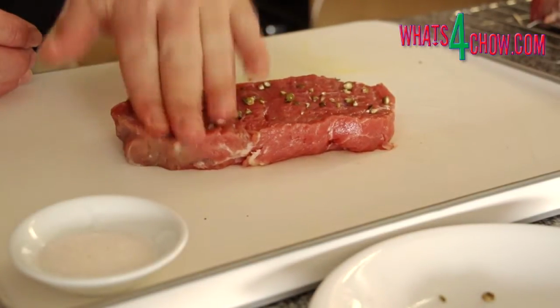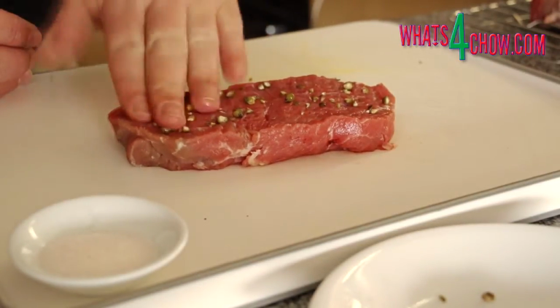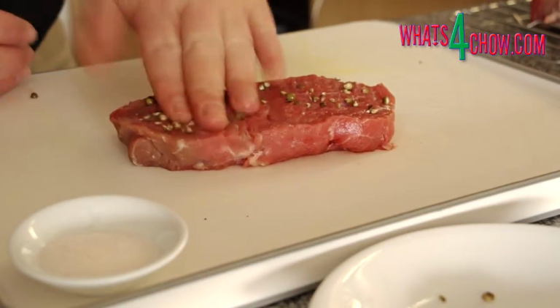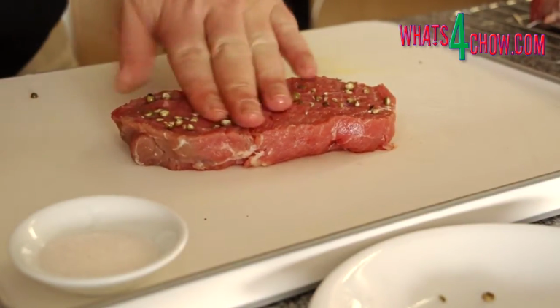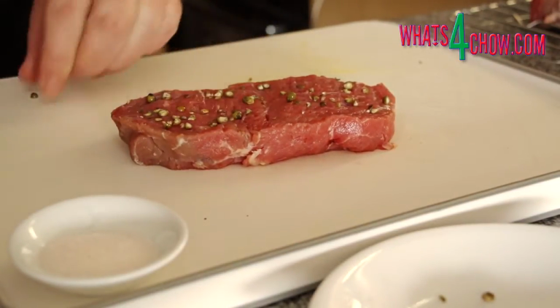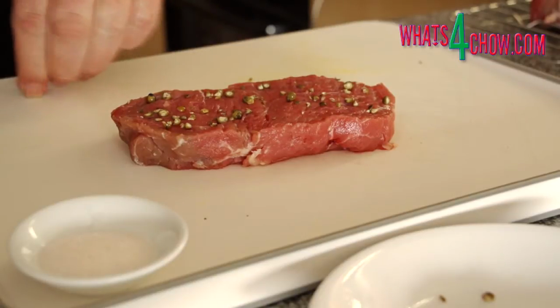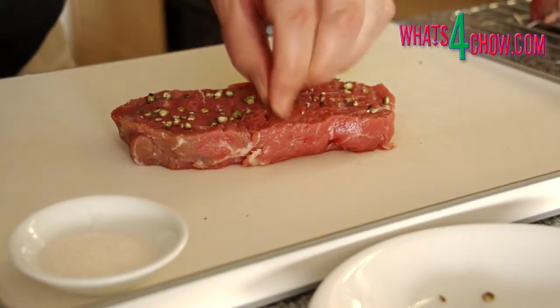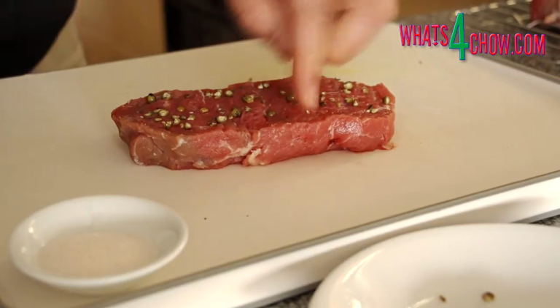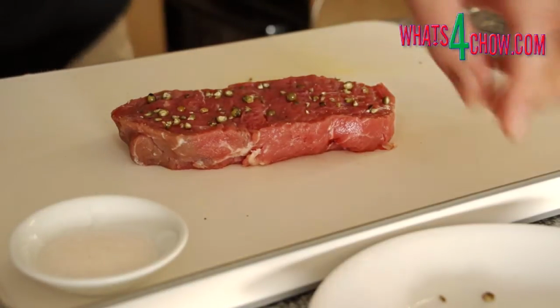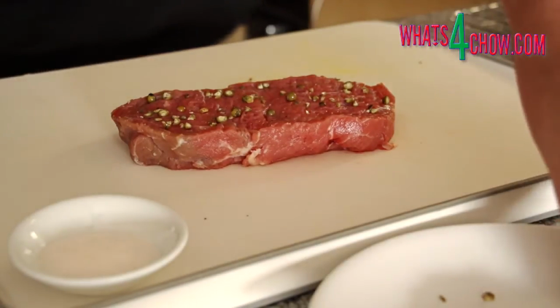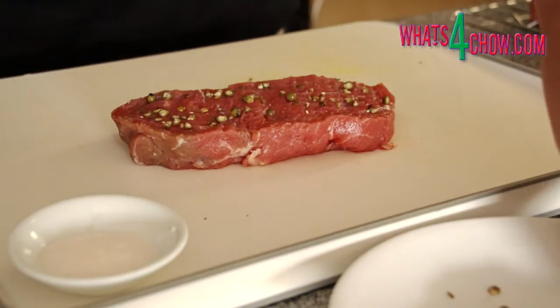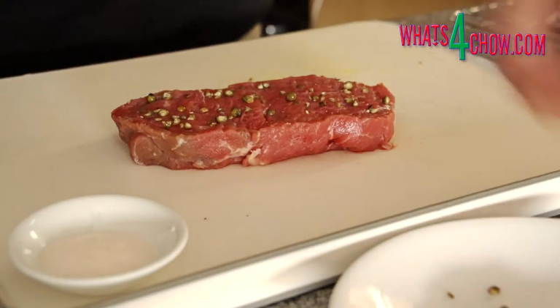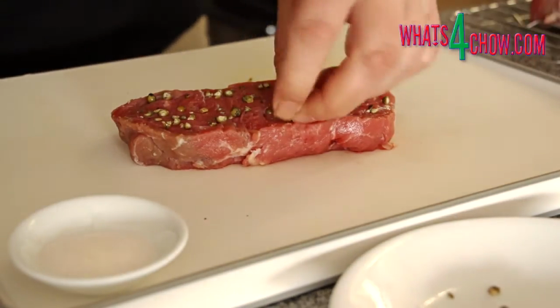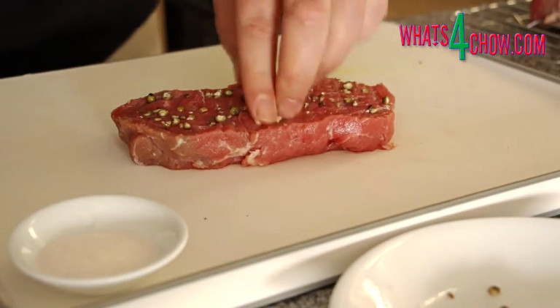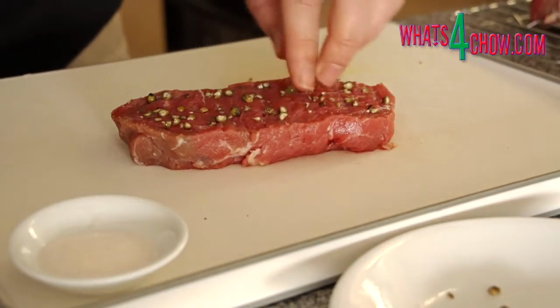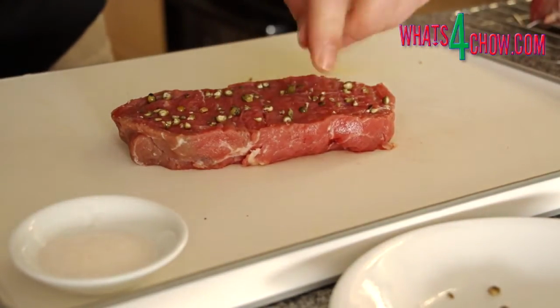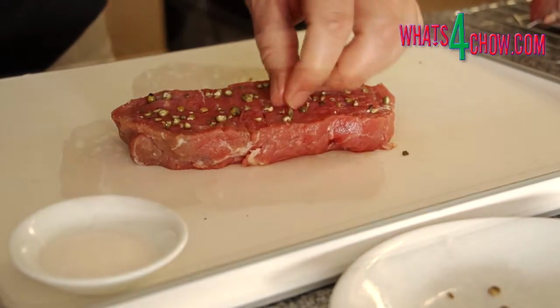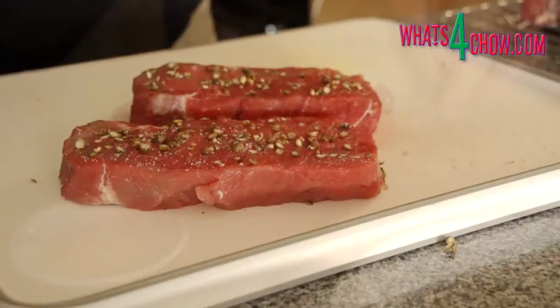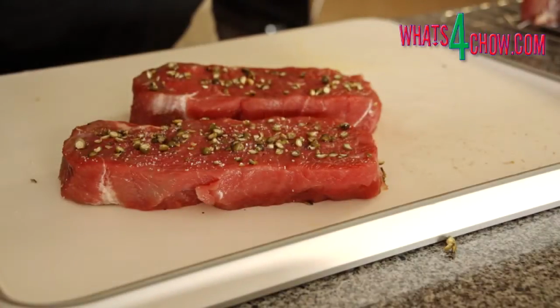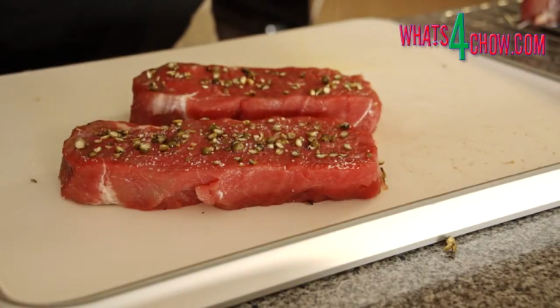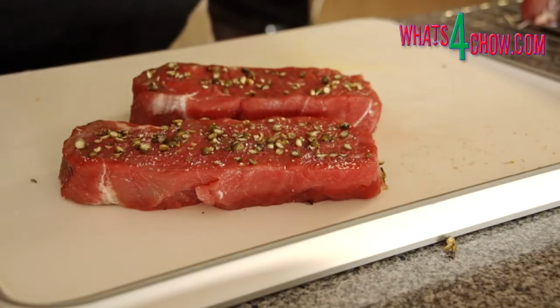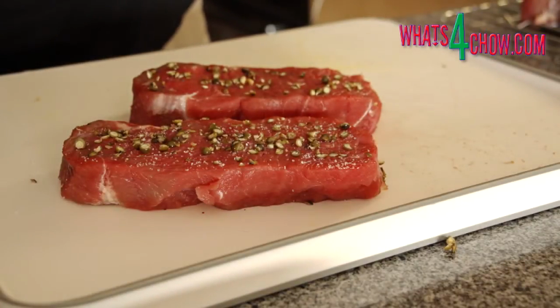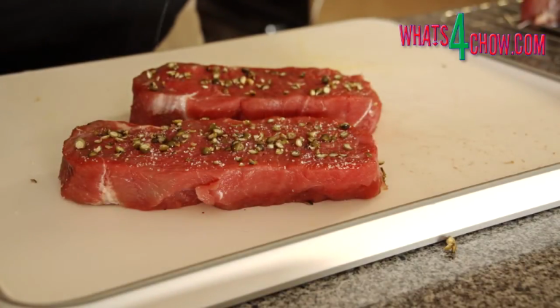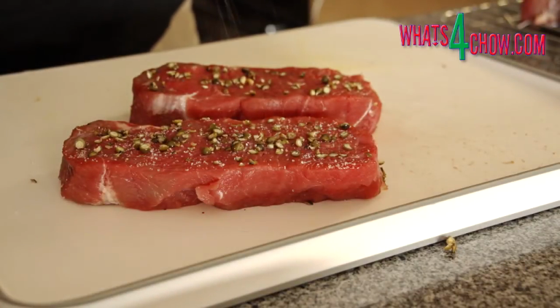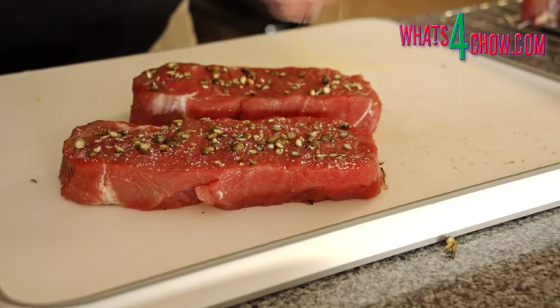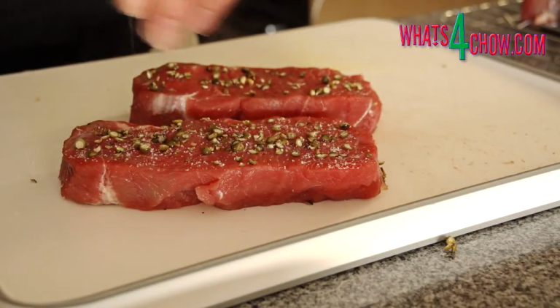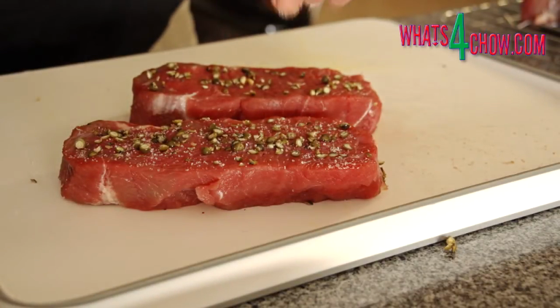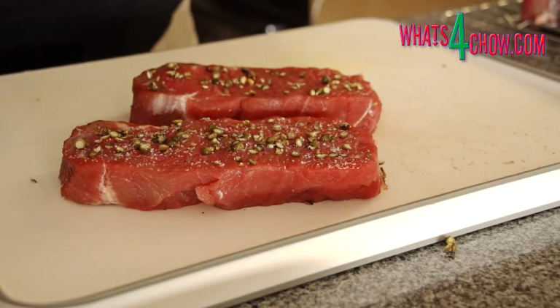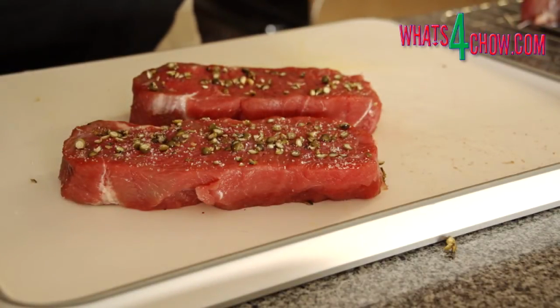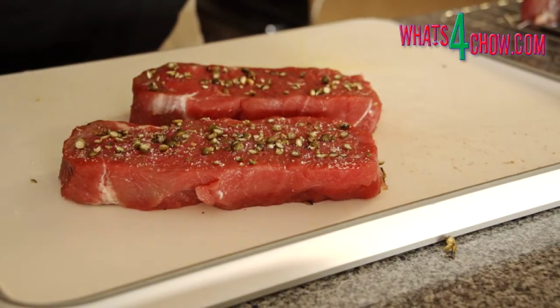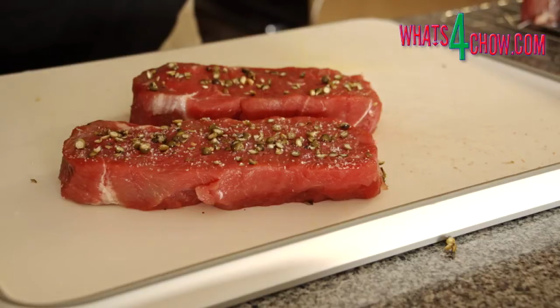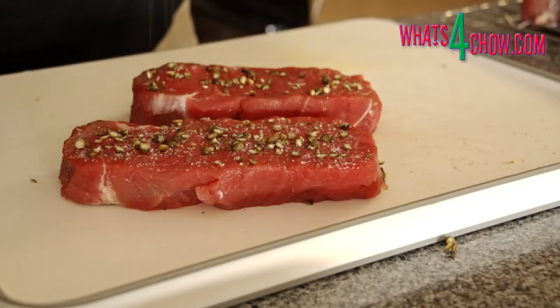Sprinkle a quarter teaspoon of the chopped peppercorns on each side of the steaks and press this into the surface of the steaks. In addition, season each side of the steaks with a good pinch of salt.